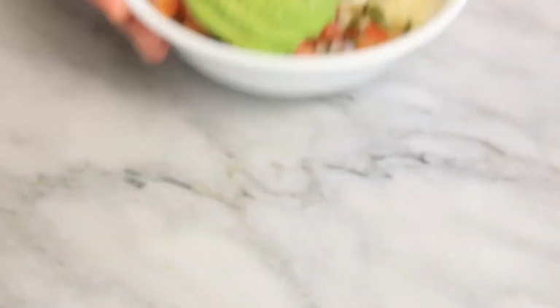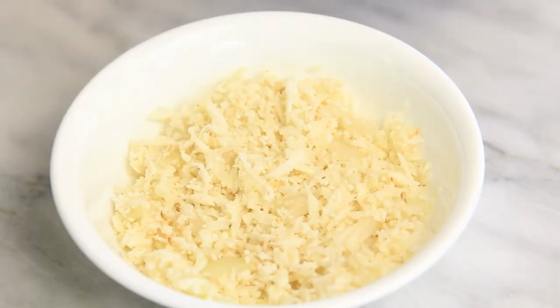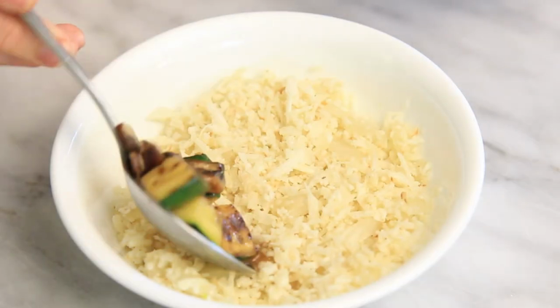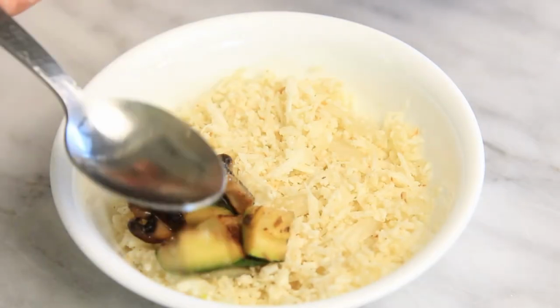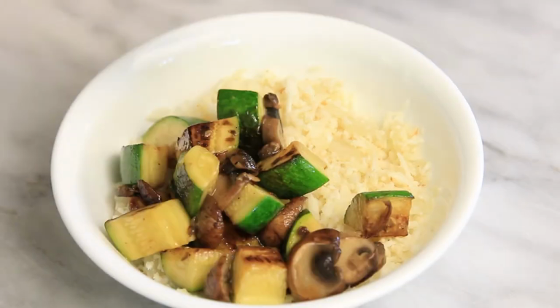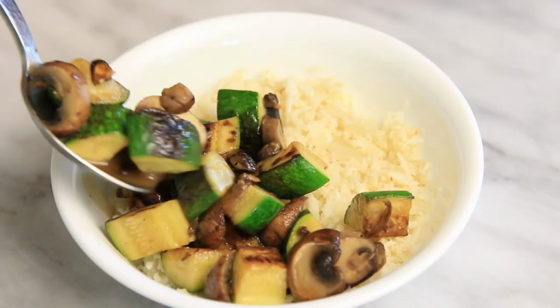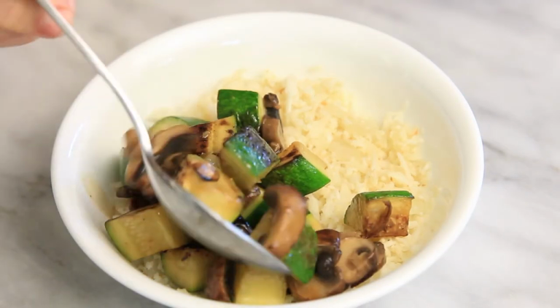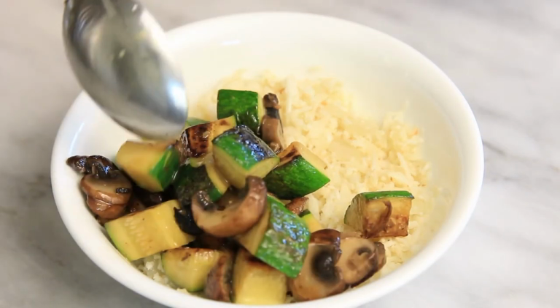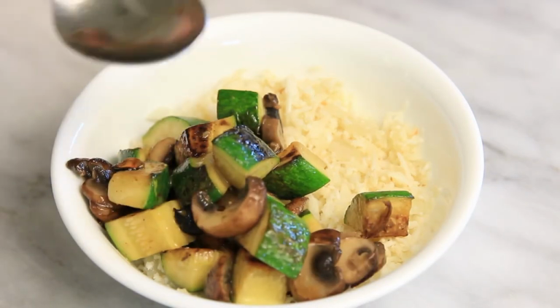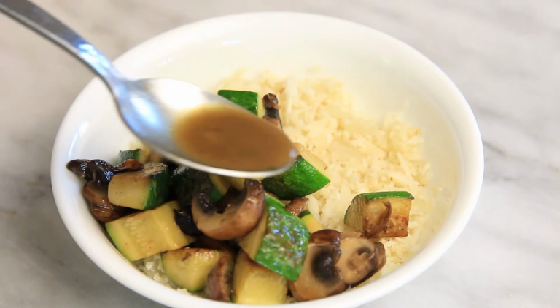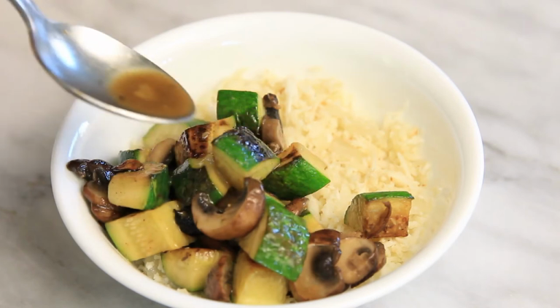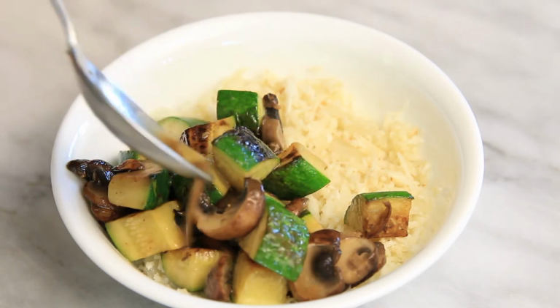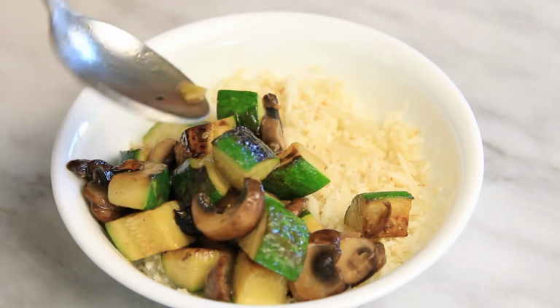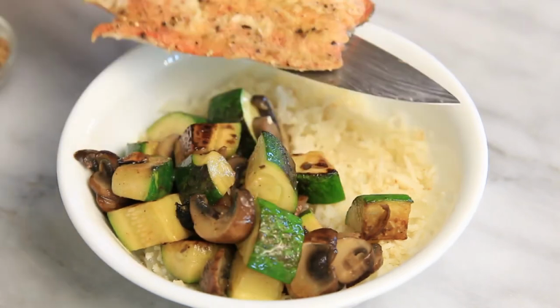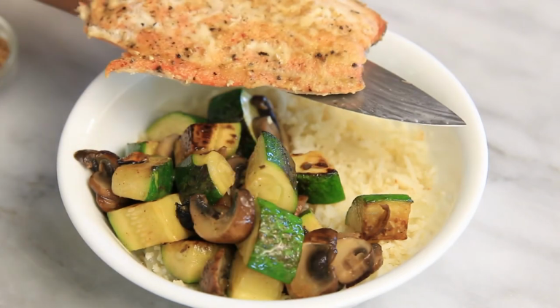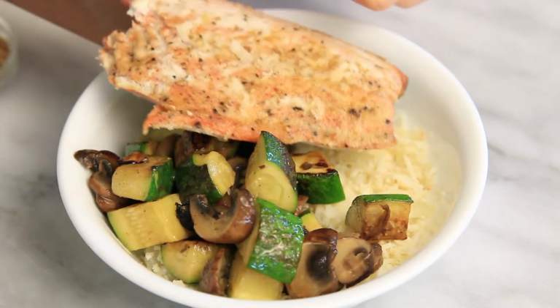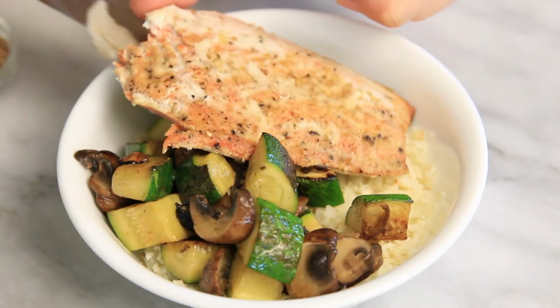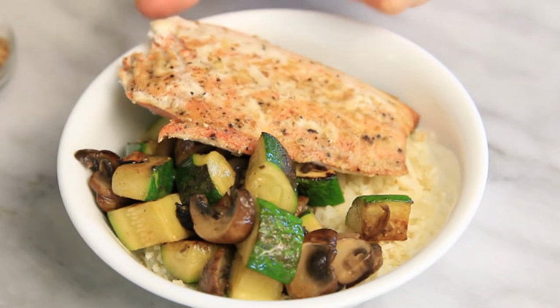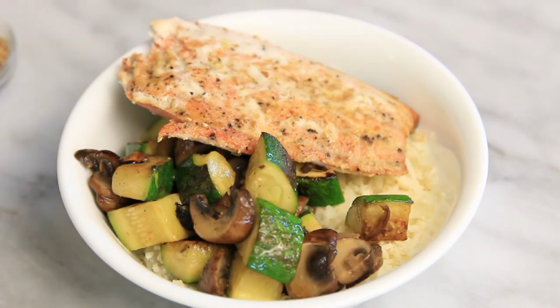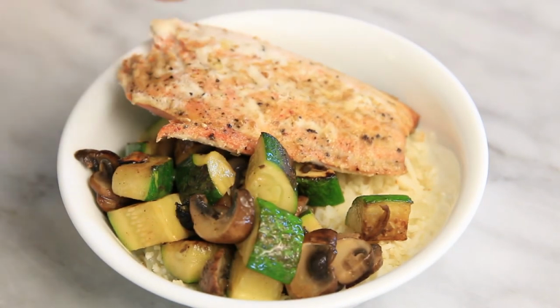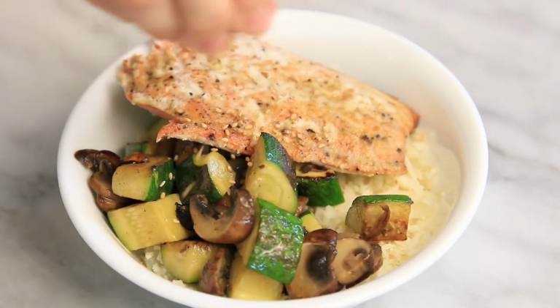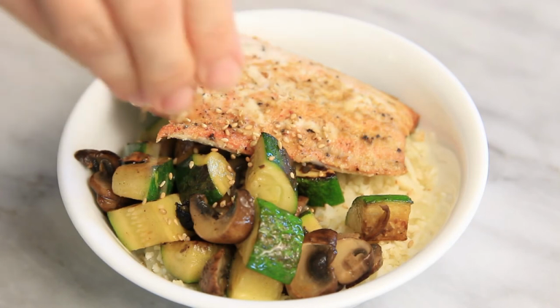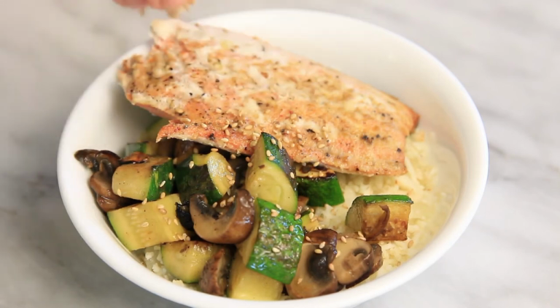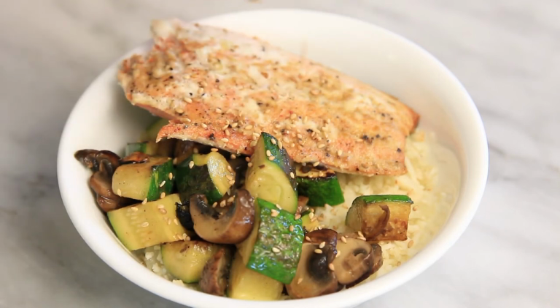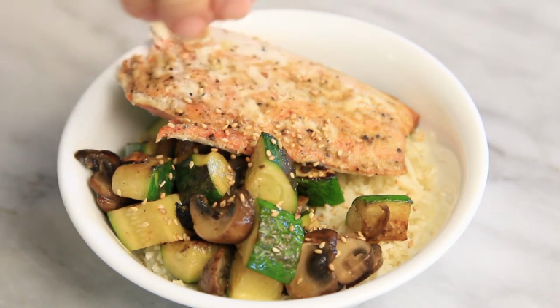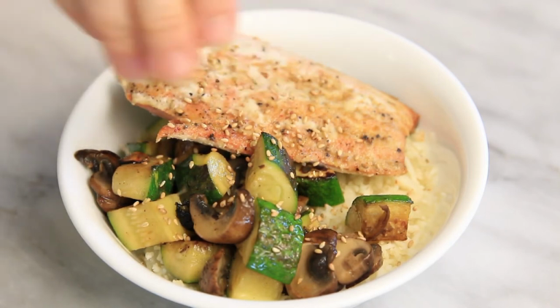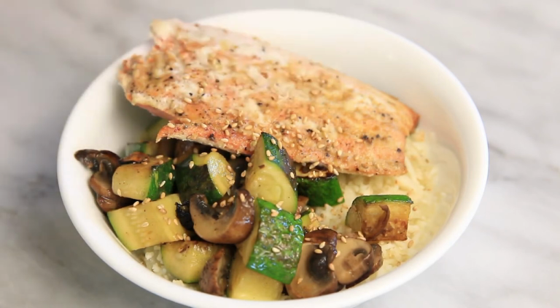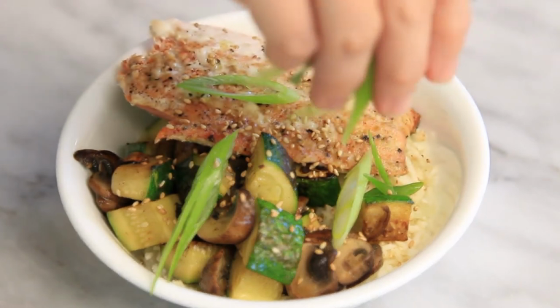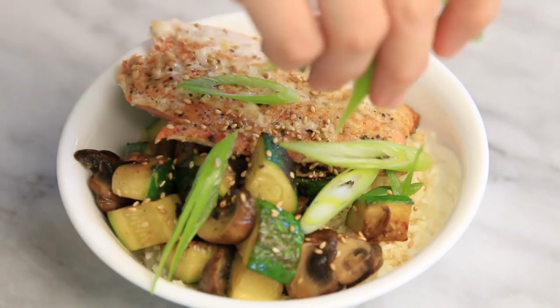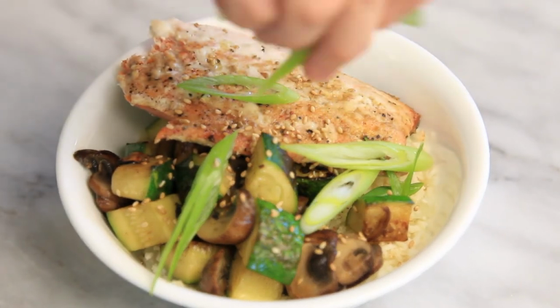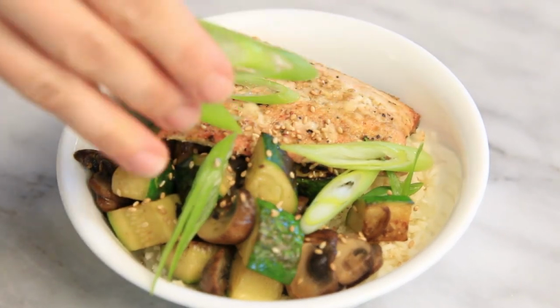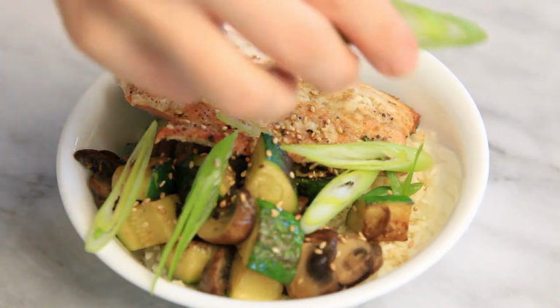For the next flavor option, I sauteed some vegetables like zucchini, mushrooms, onions, and ginger. Then I added a piece of baked ginger salmon, sprinkled with some sesame seeds, and topped with some sliced green onions.